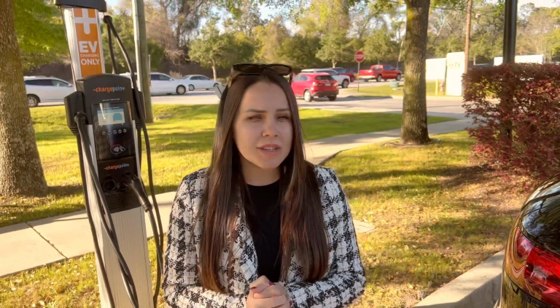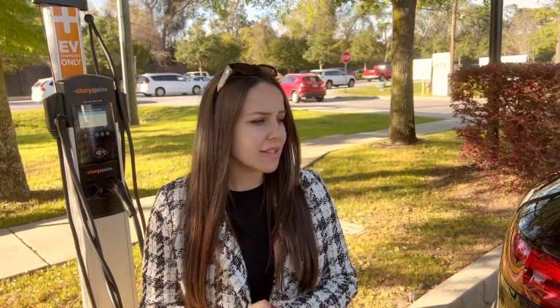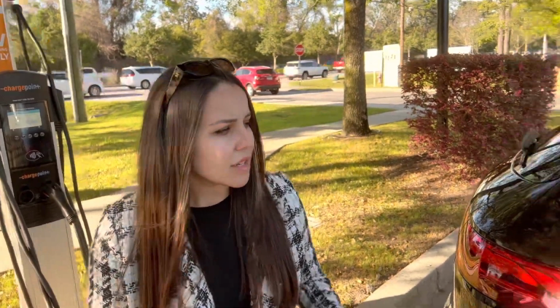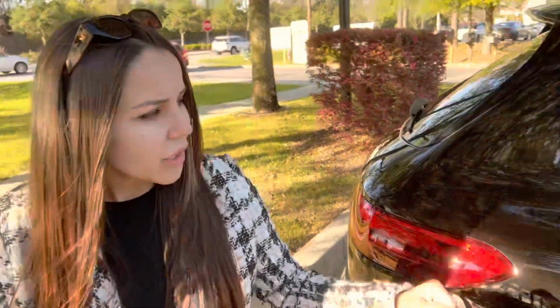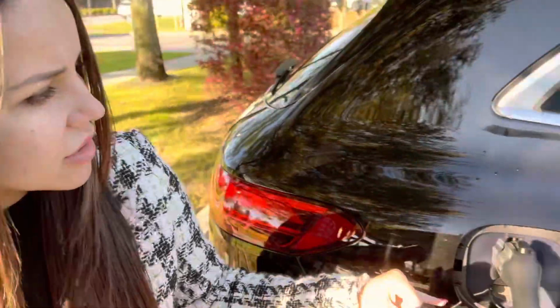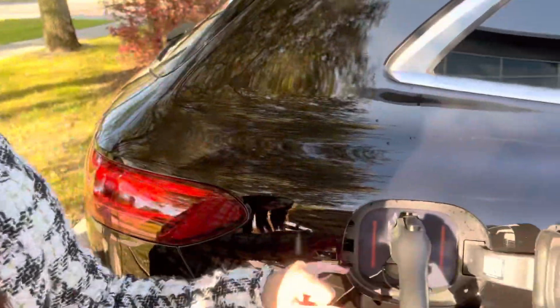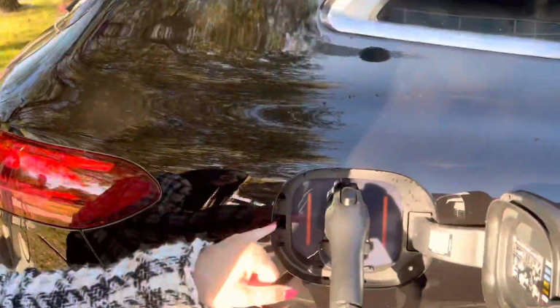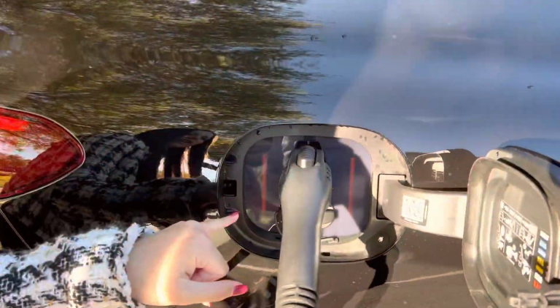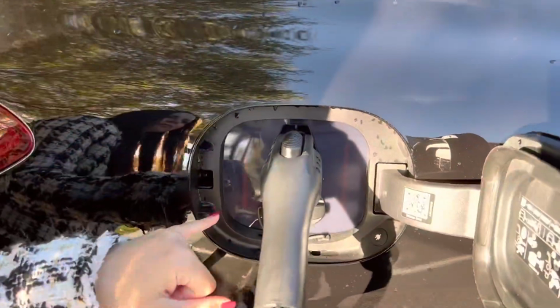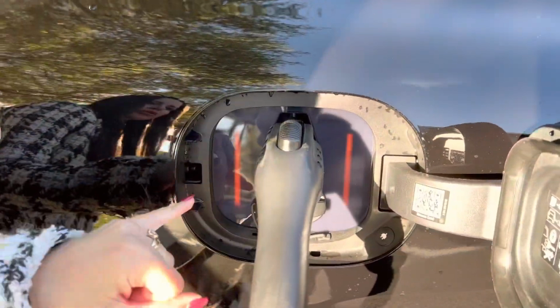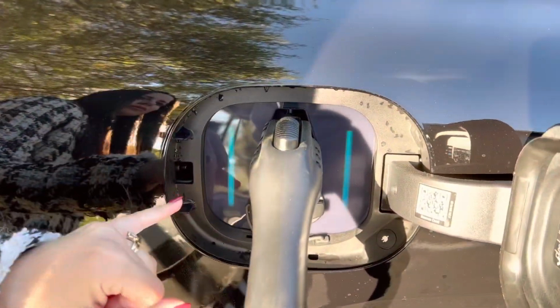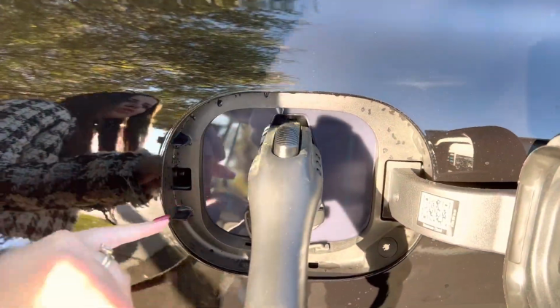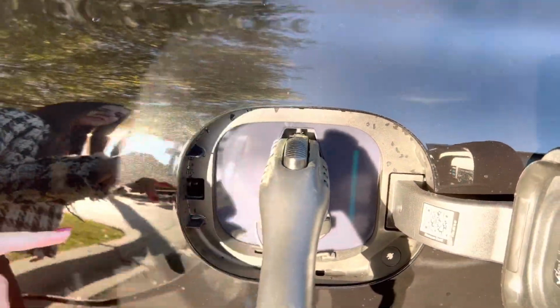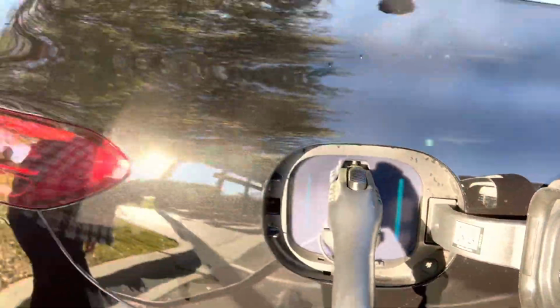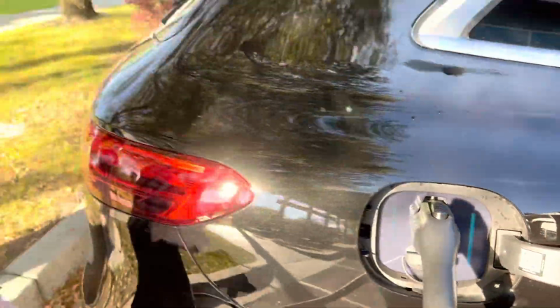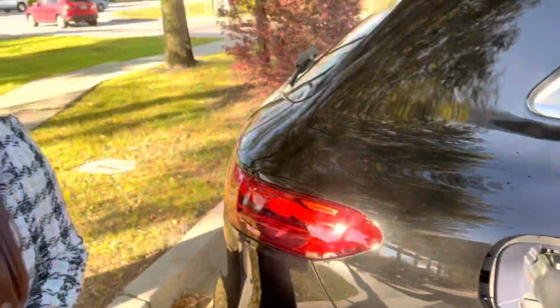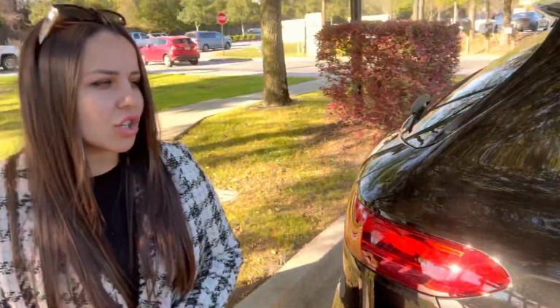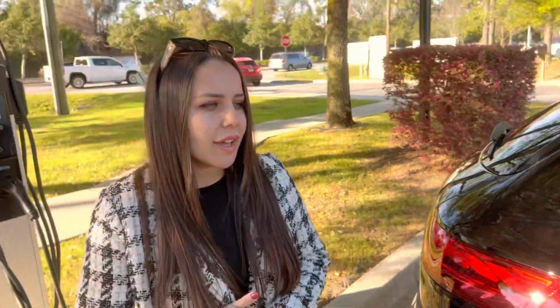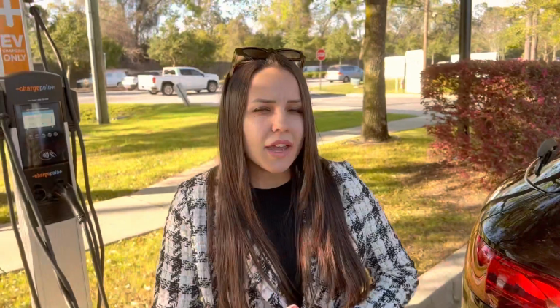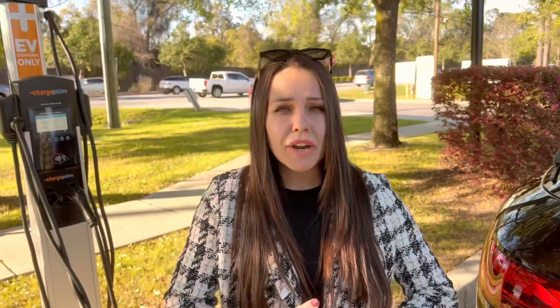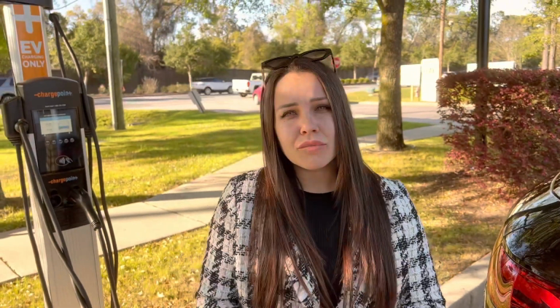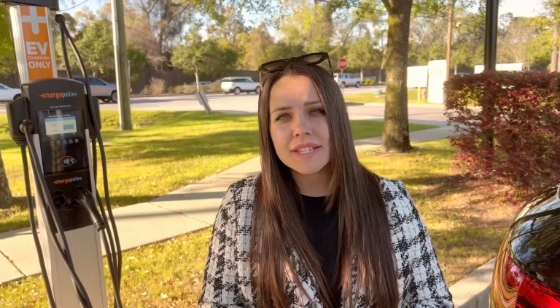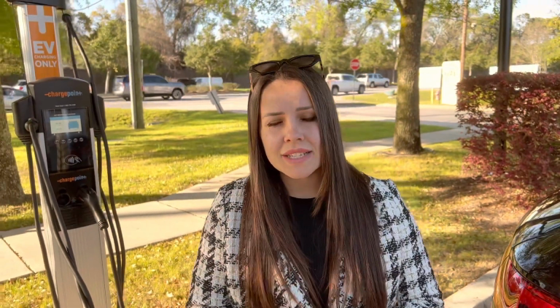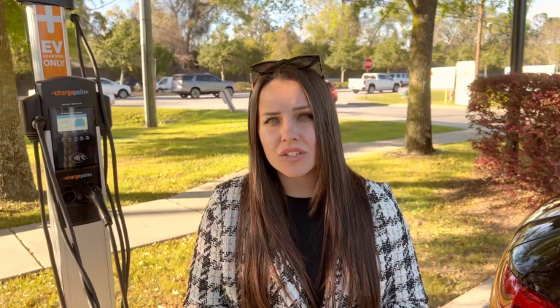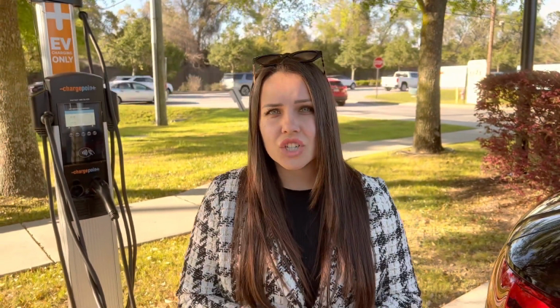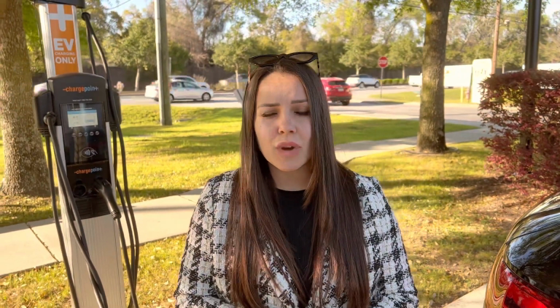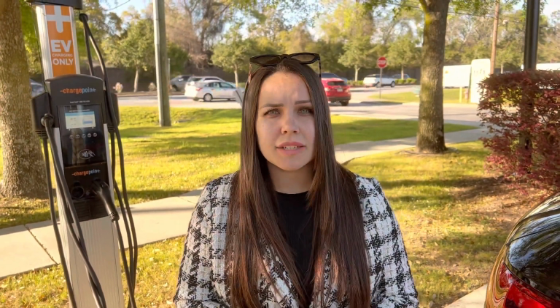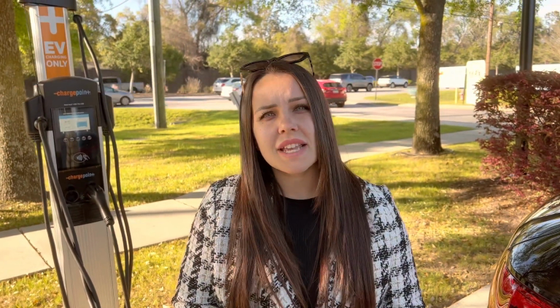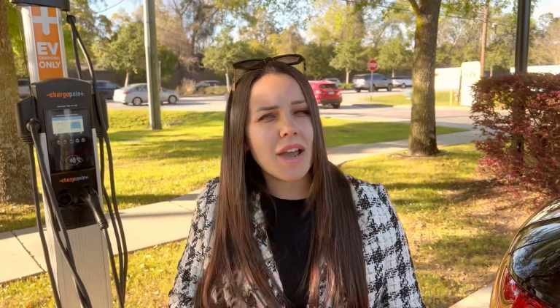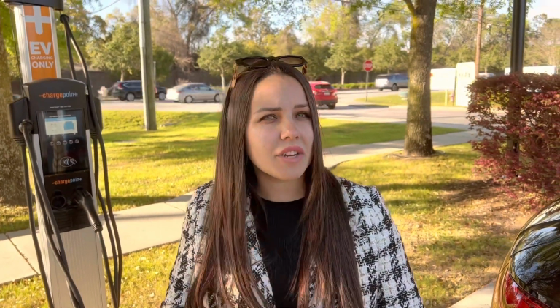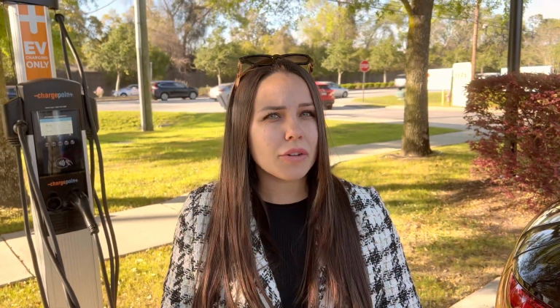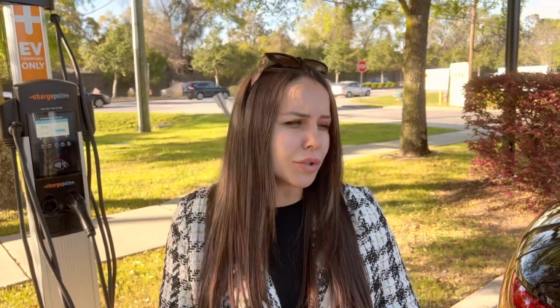And once that is done, it's going to start flashing in blue, which means that the car is already charging. If for any reason it starts flashing in red, it means that some kind of an error occurred.